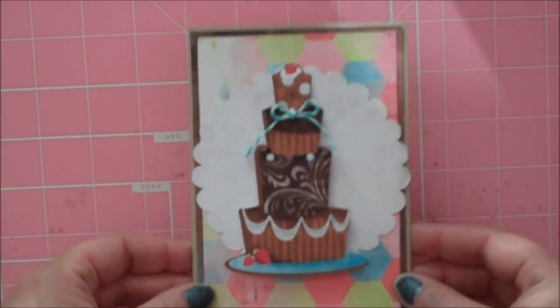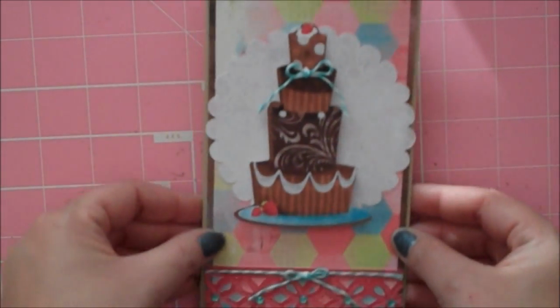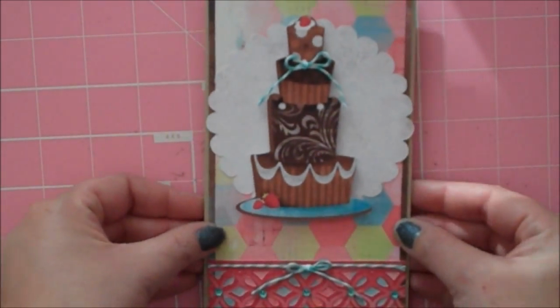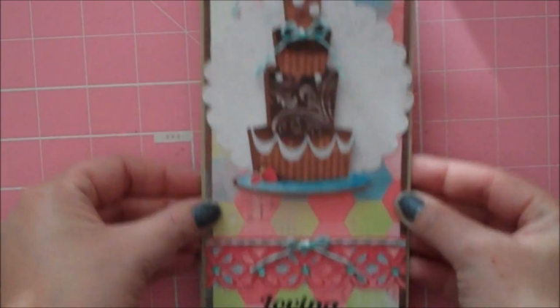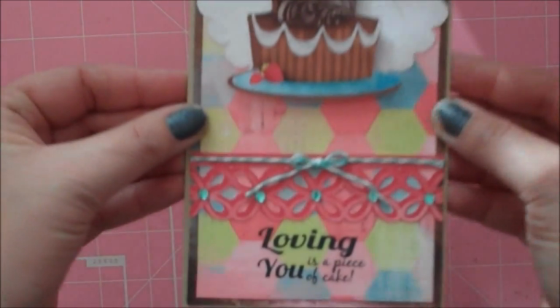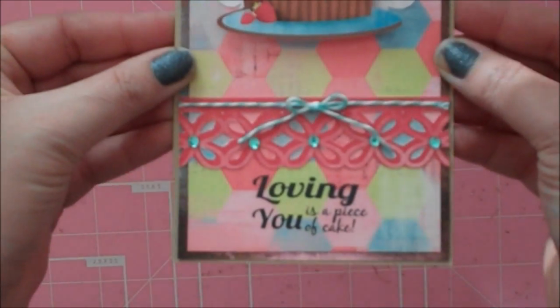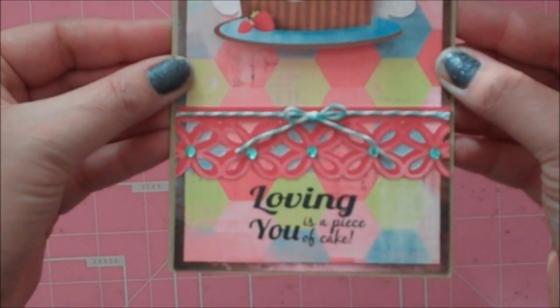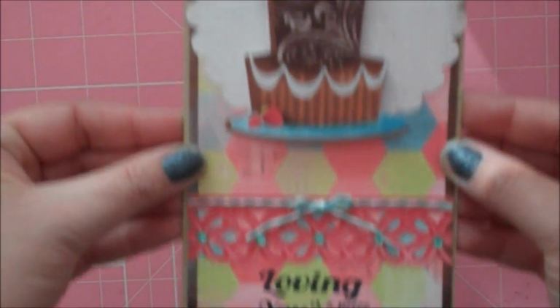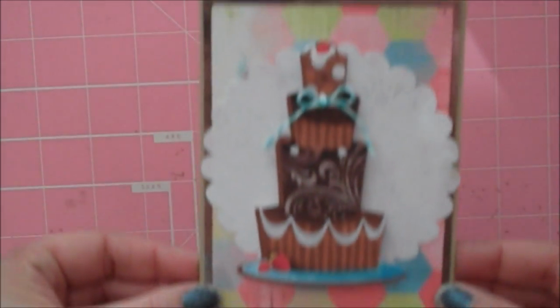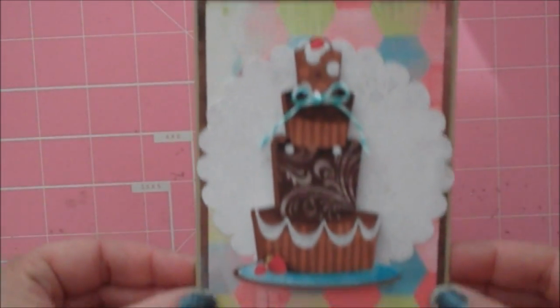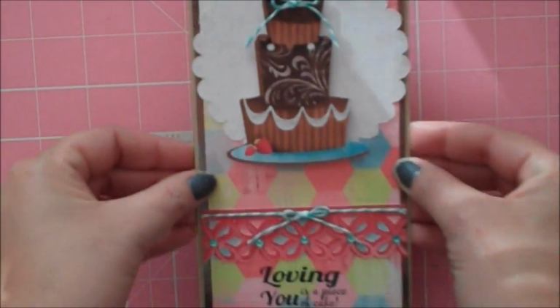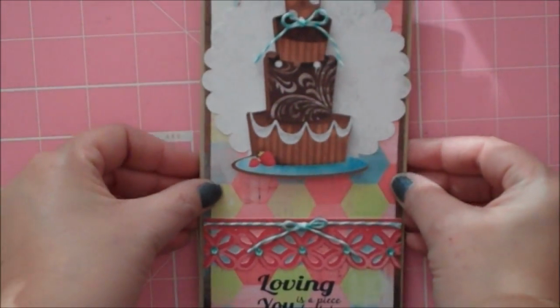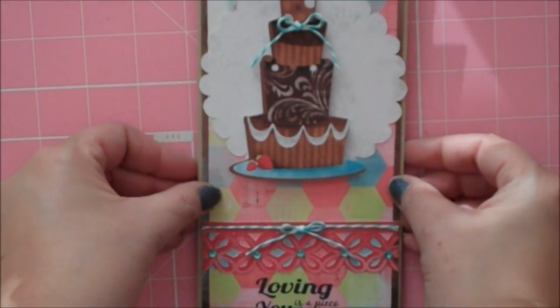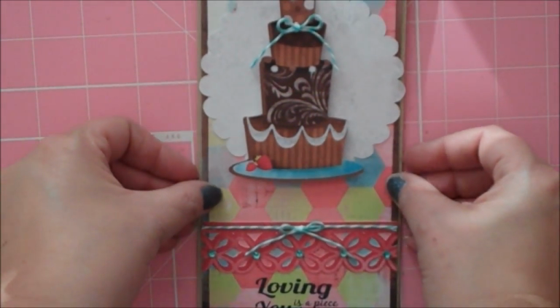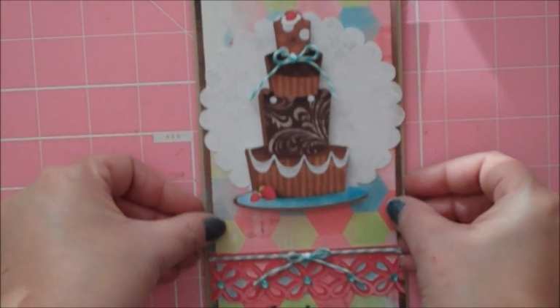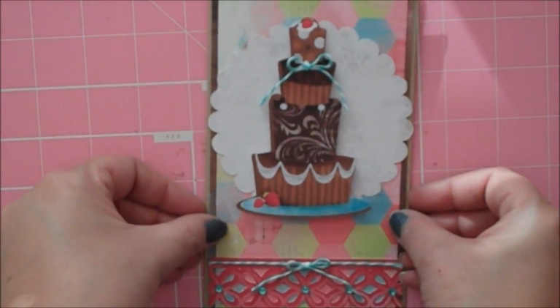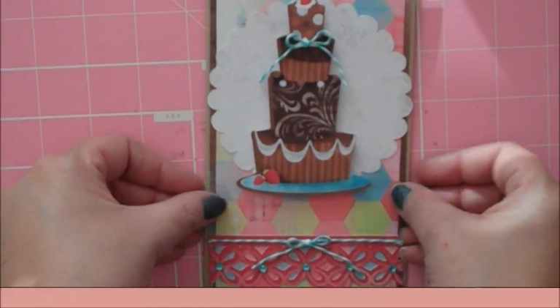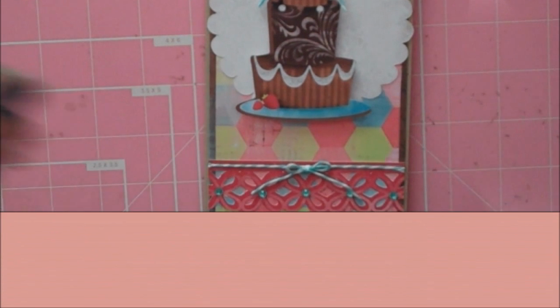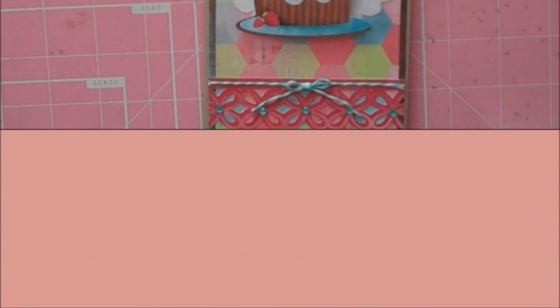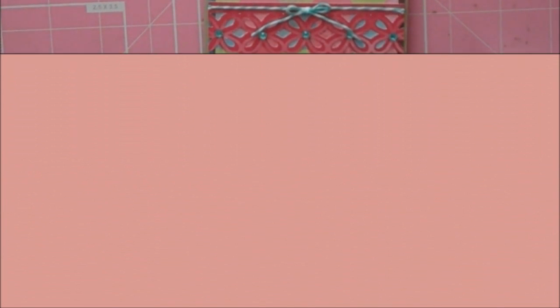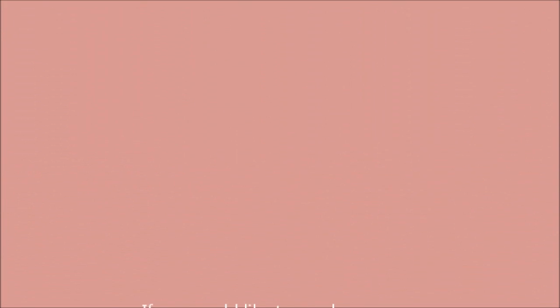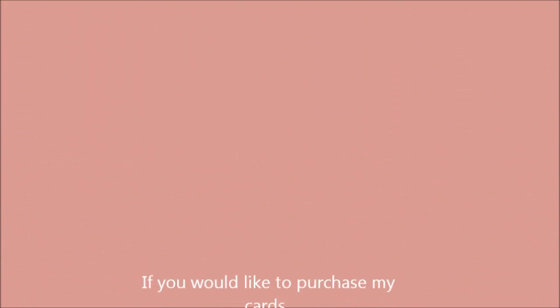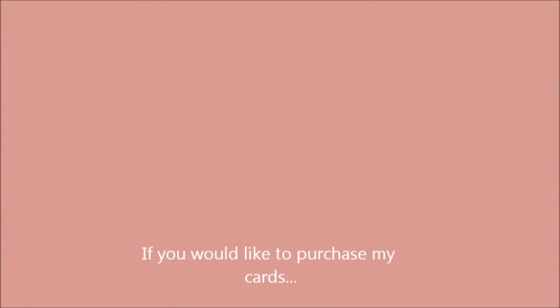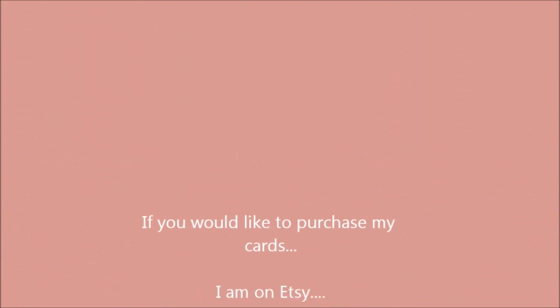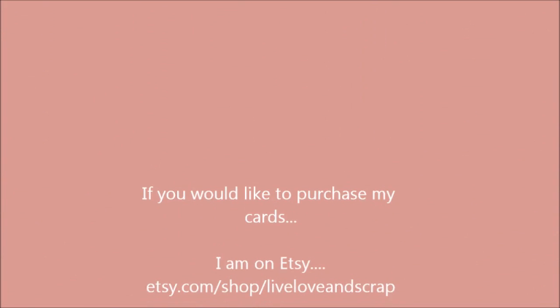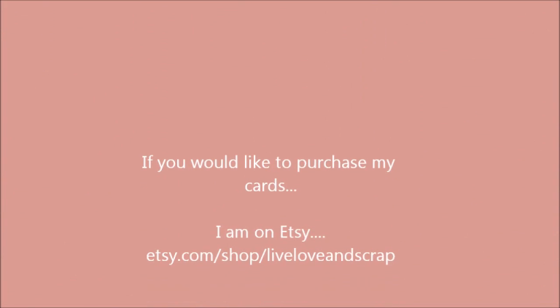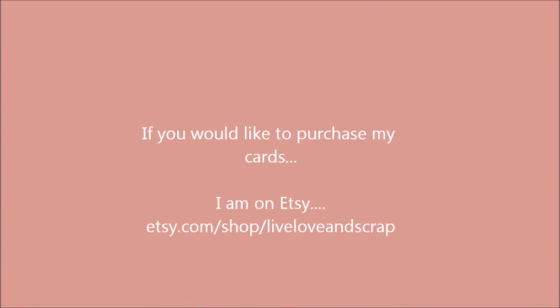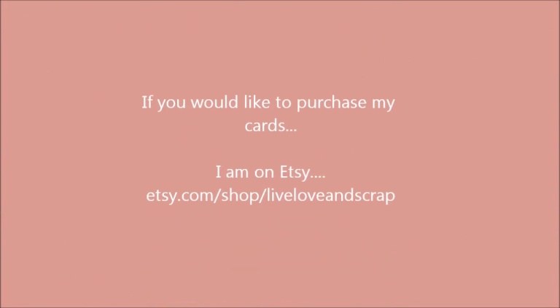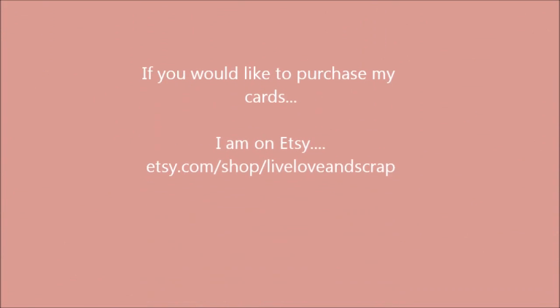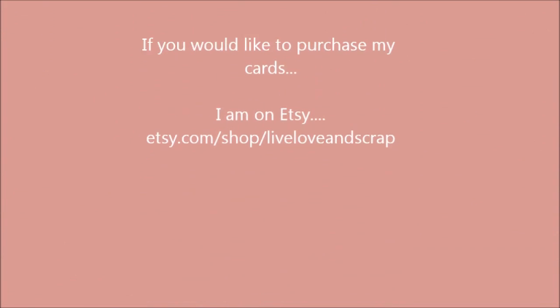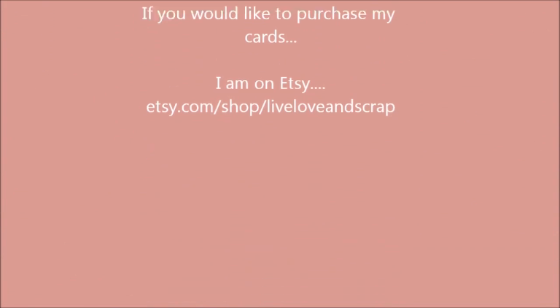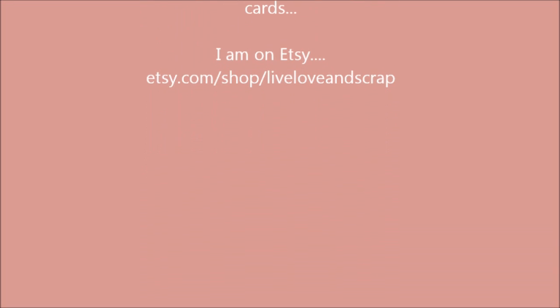Anyways, that's my card for today — let me kind of show you a close-up. Thanks everybody for watching and have a blessed day.